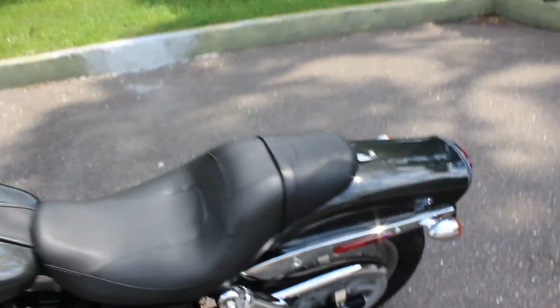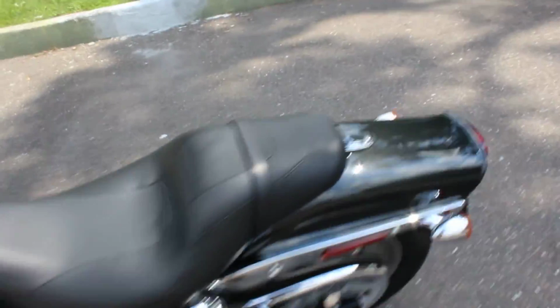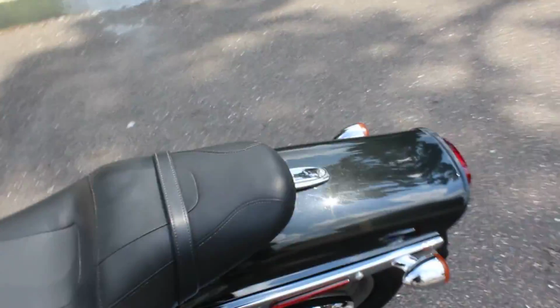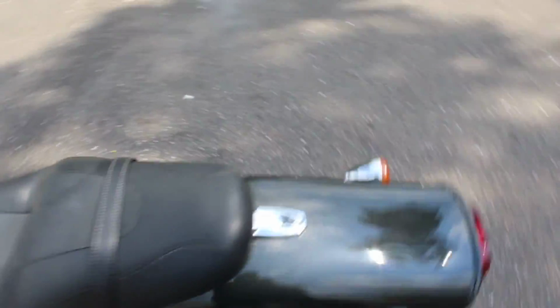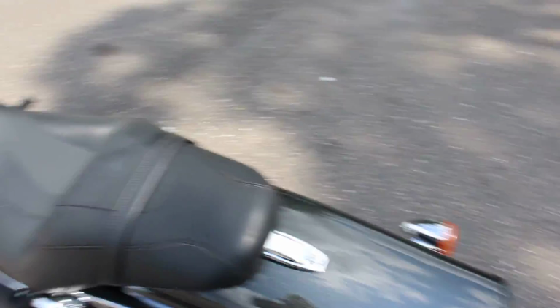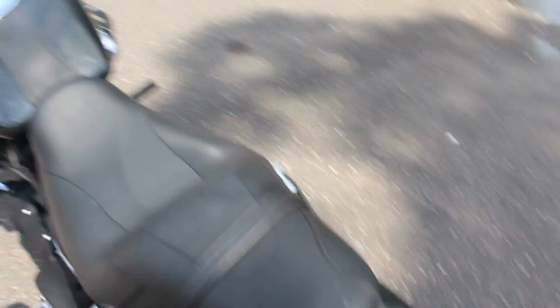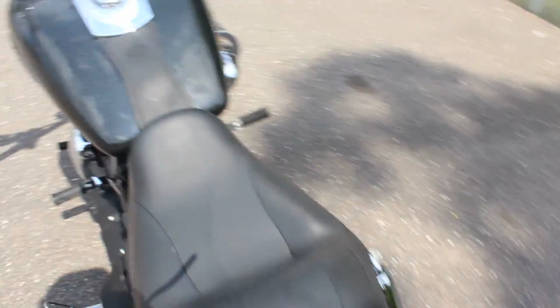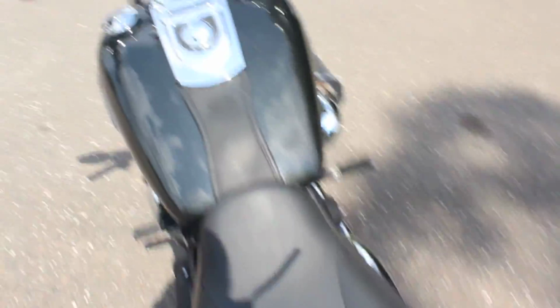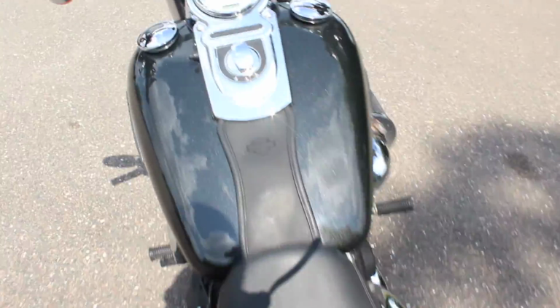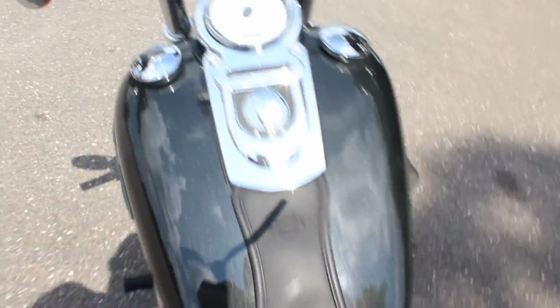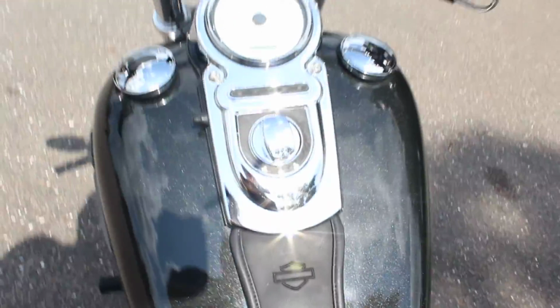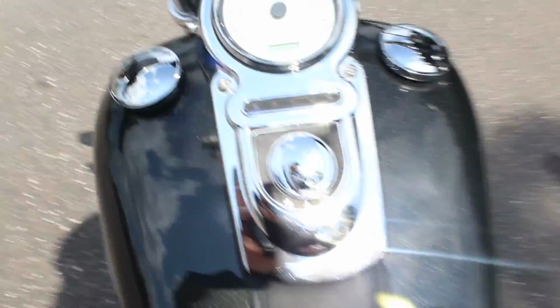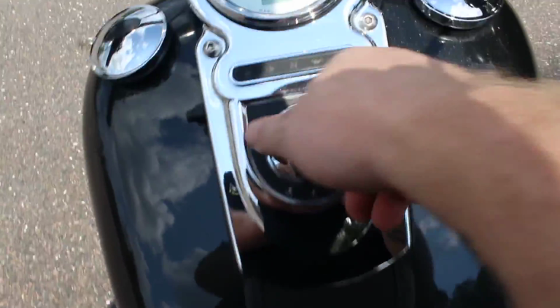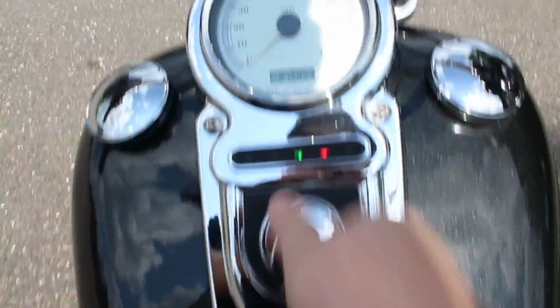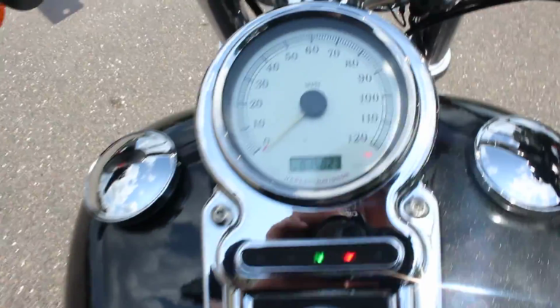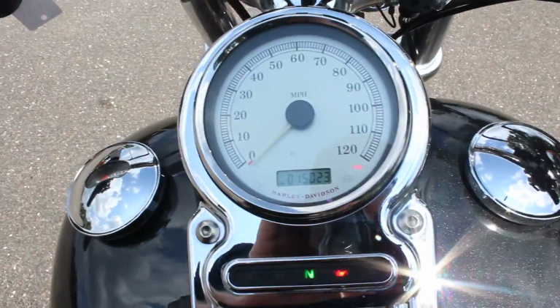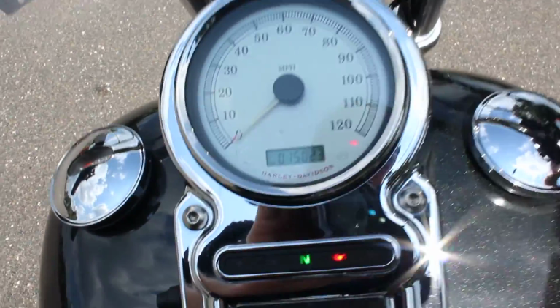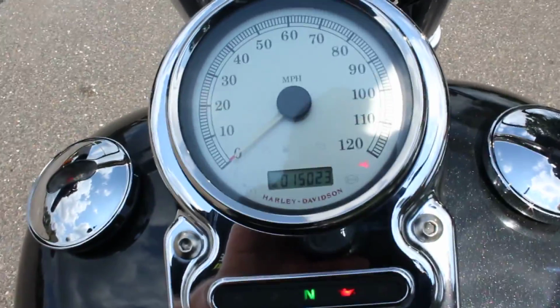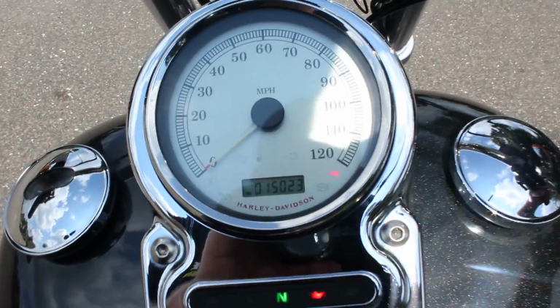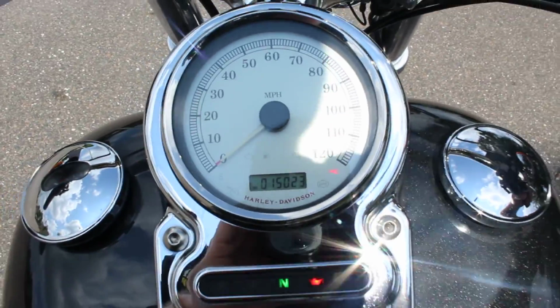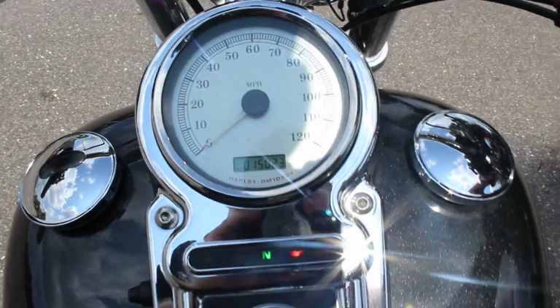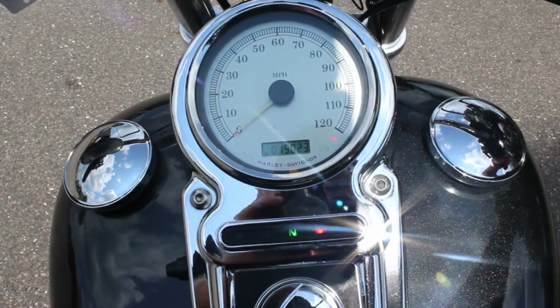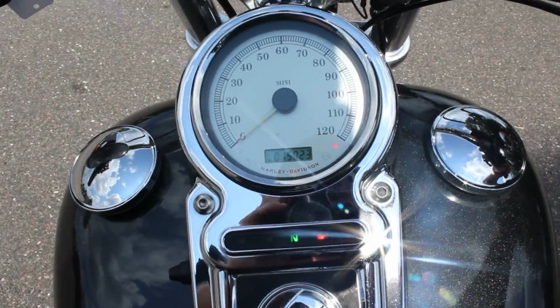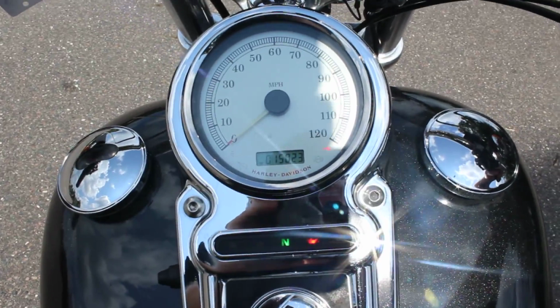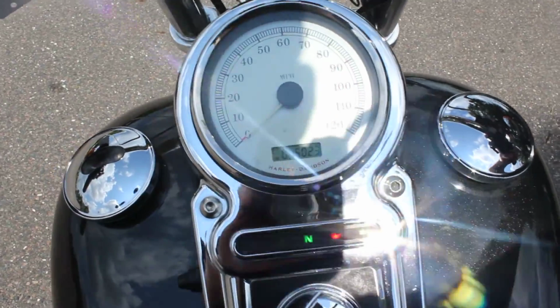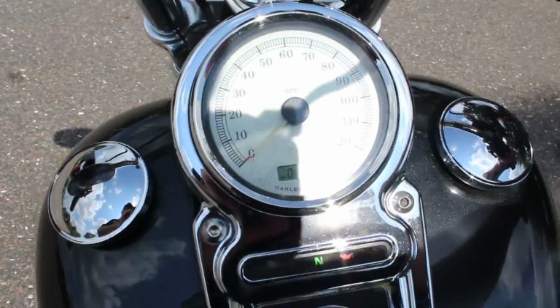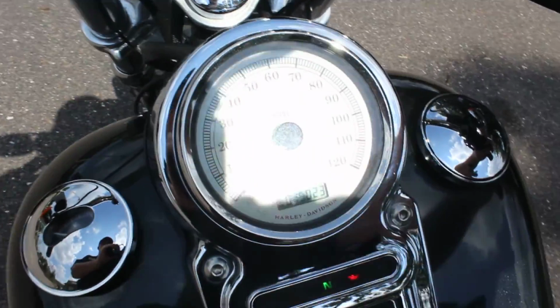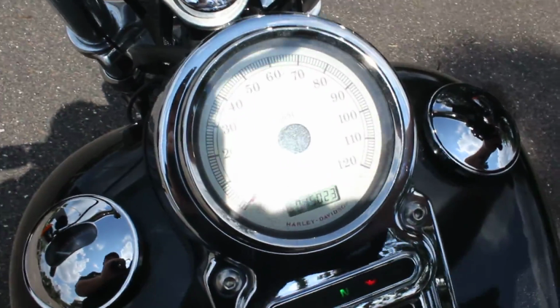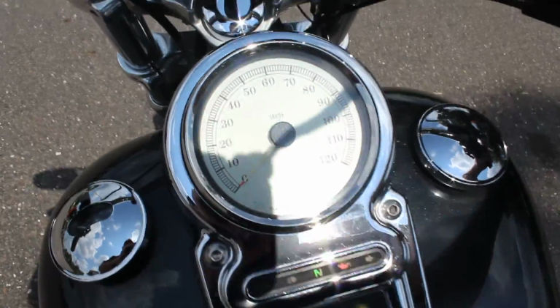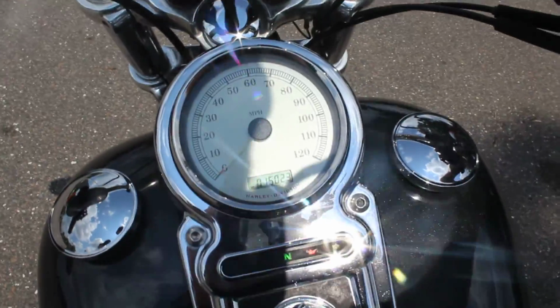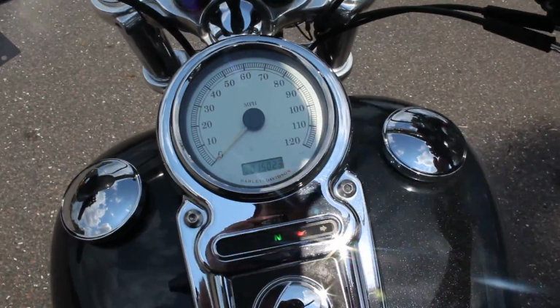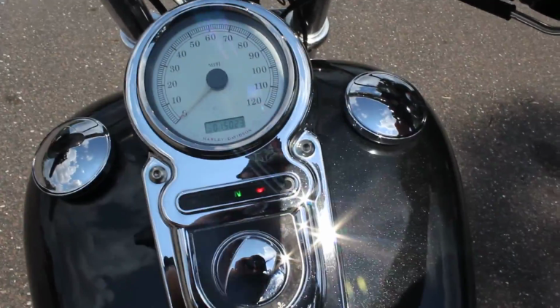This one's ready to go — go ahead and start her up so you can check the mileage and stuff. This one's got fifteen thousand twenty-three miles, which is low mileage for a big V-twin like this one.